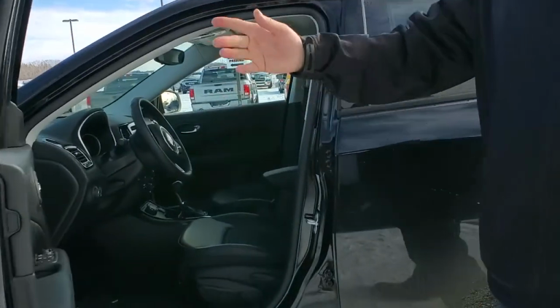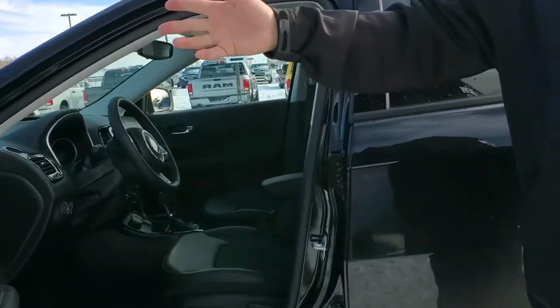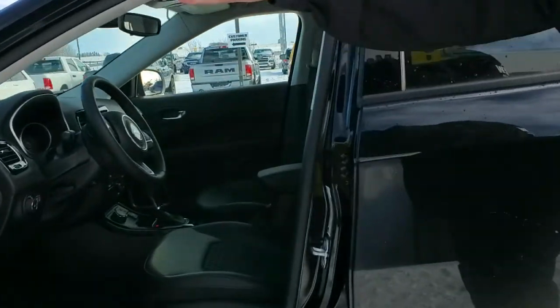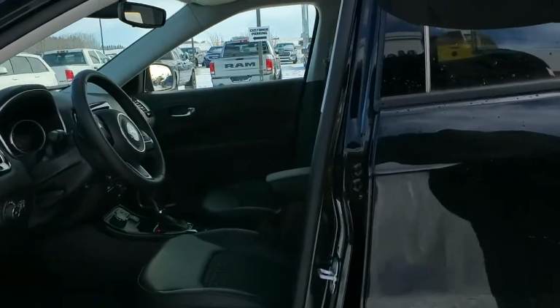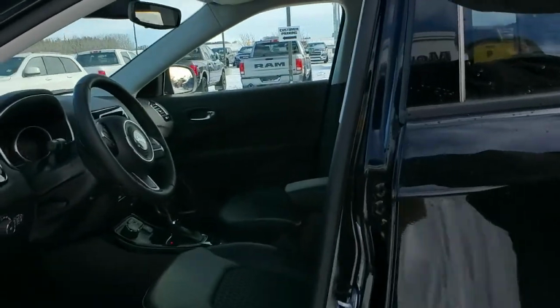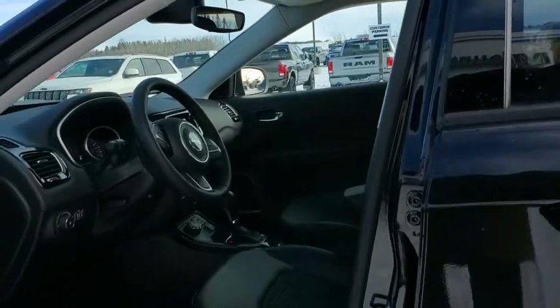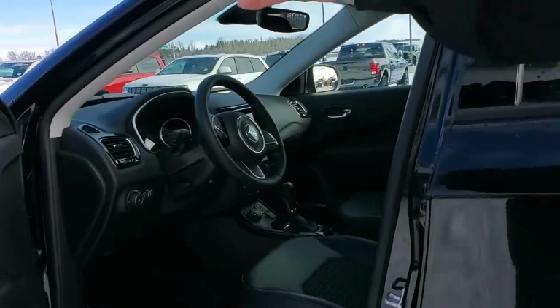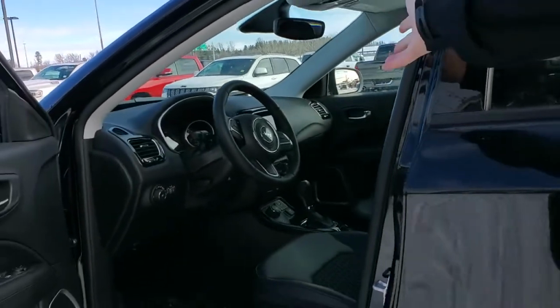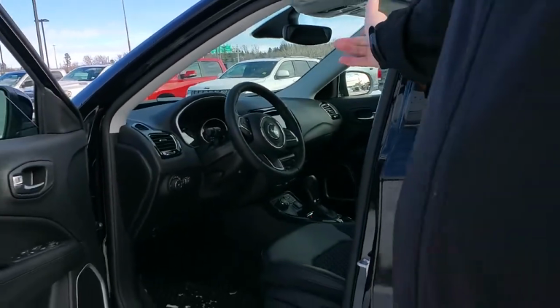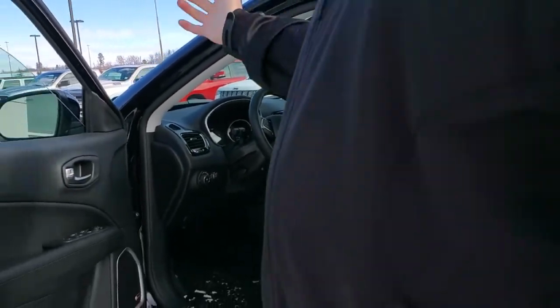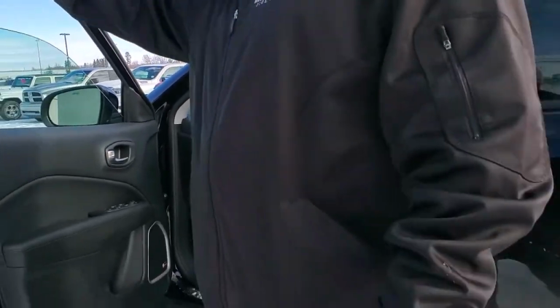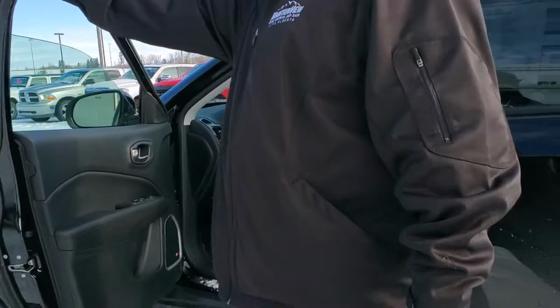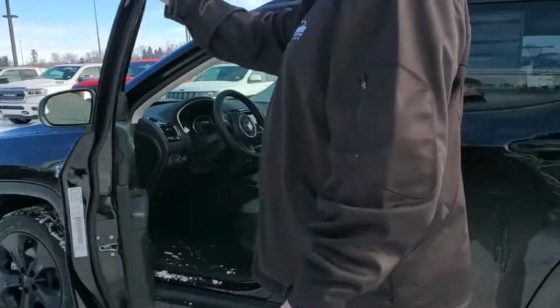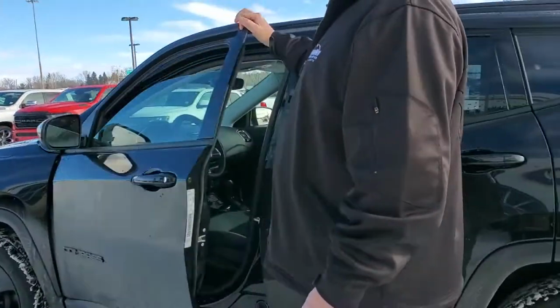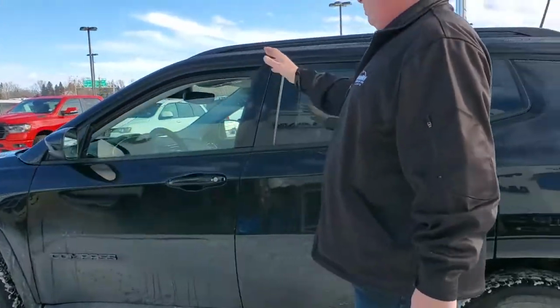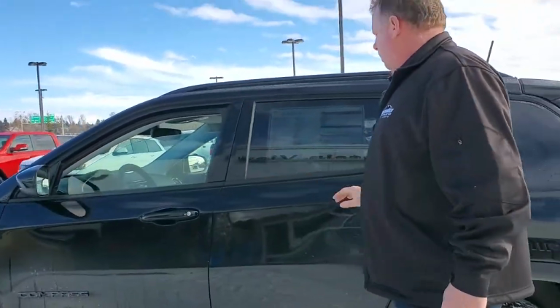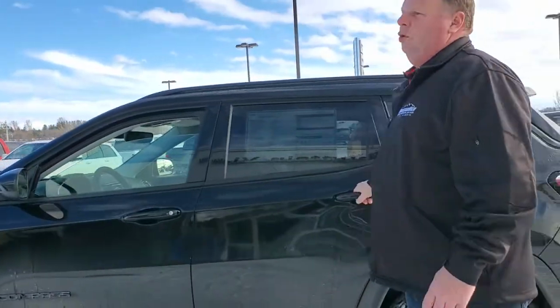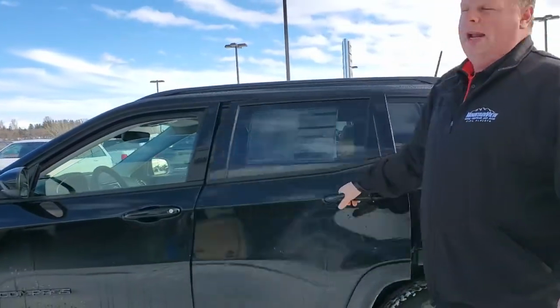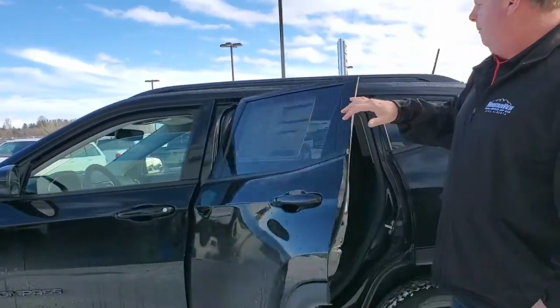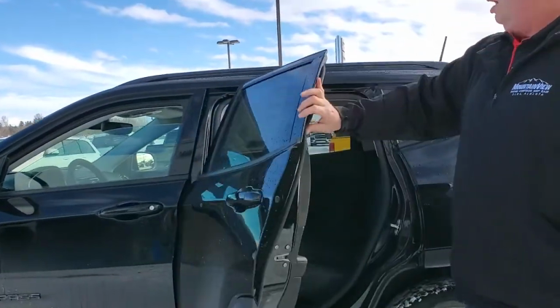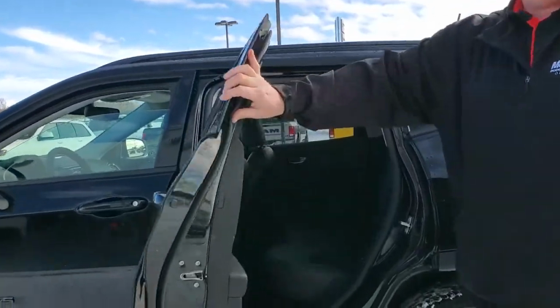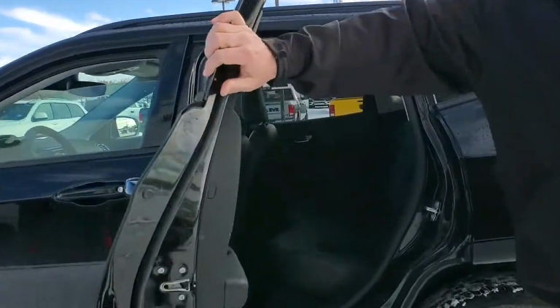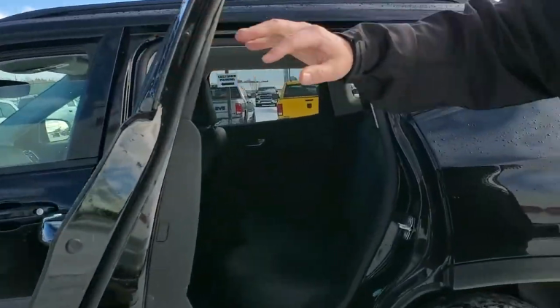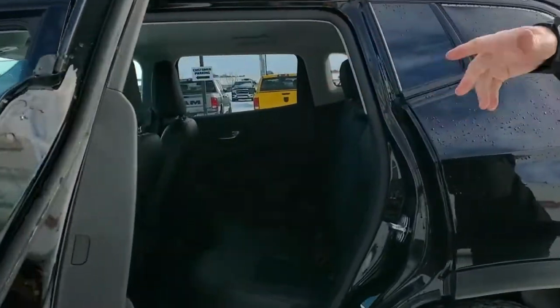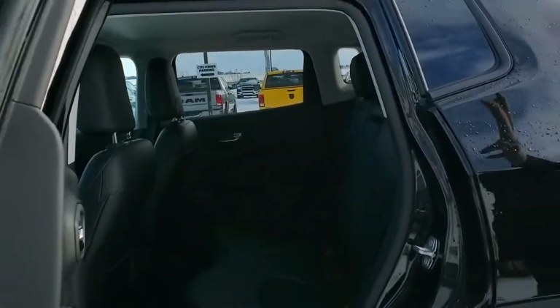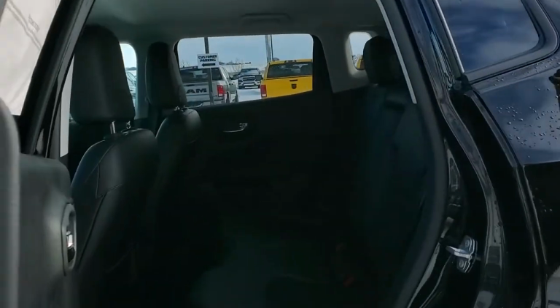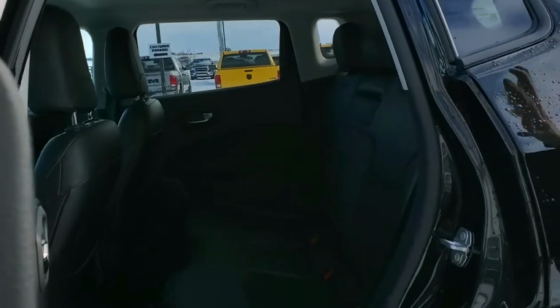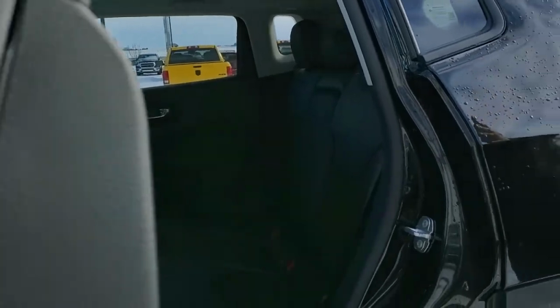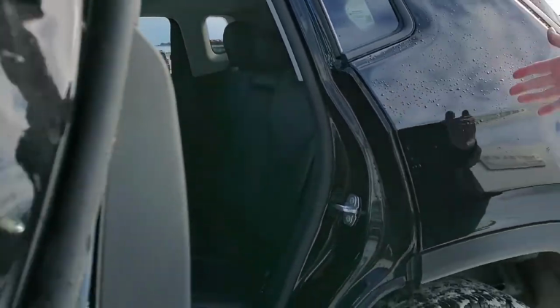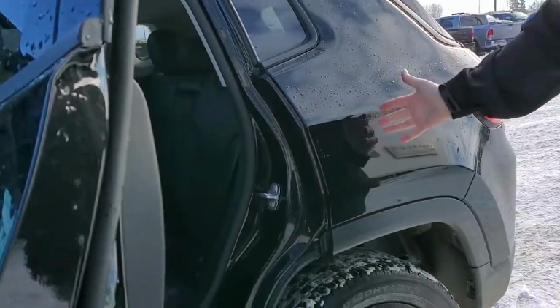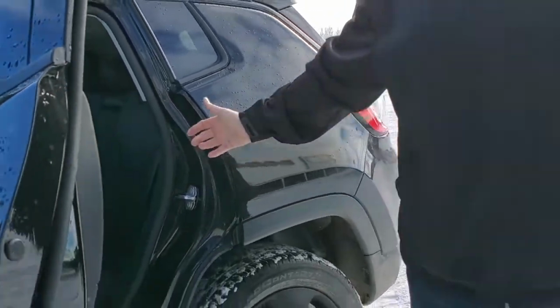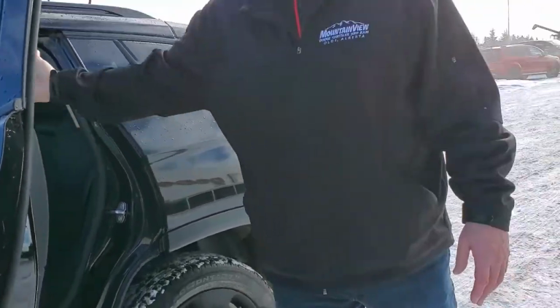Inside we have heated mirrors, heated seats, heated steering wheel. We have great comfort, great value — fuel economy is absolutely amazing in these vehicles.